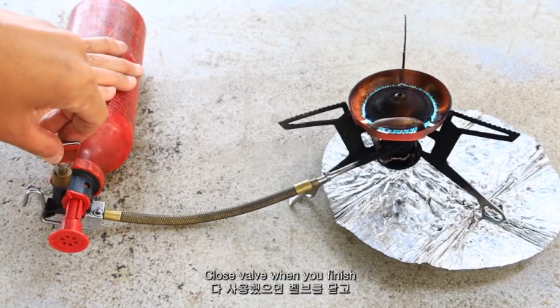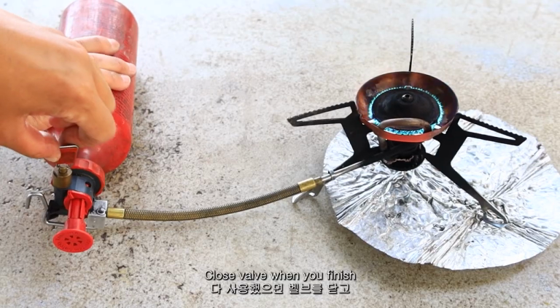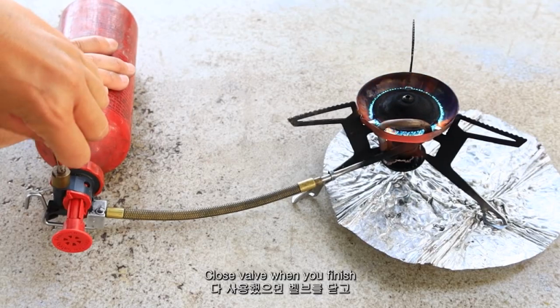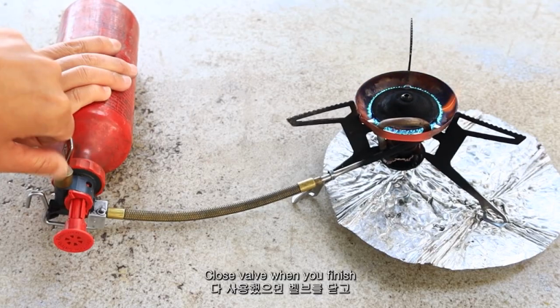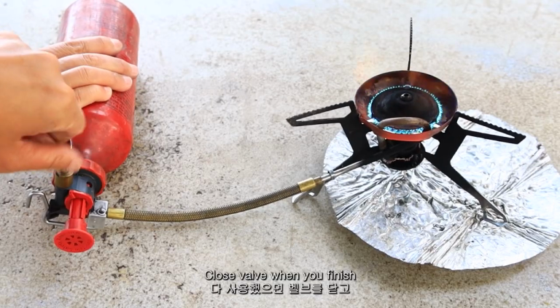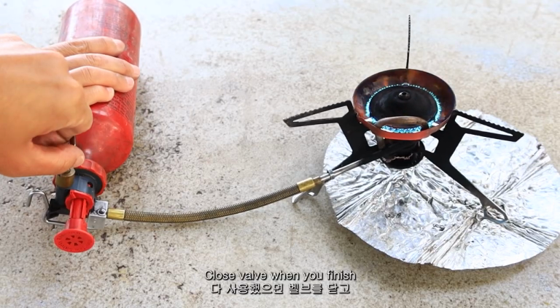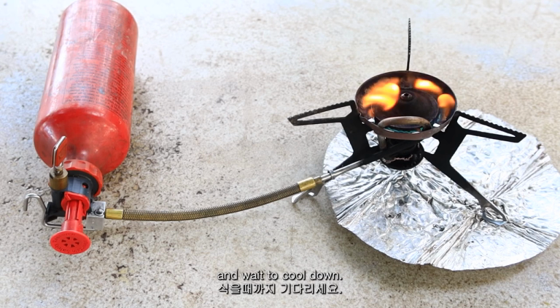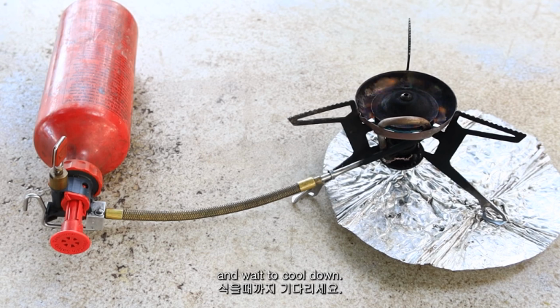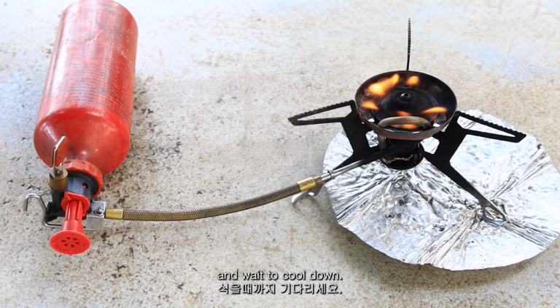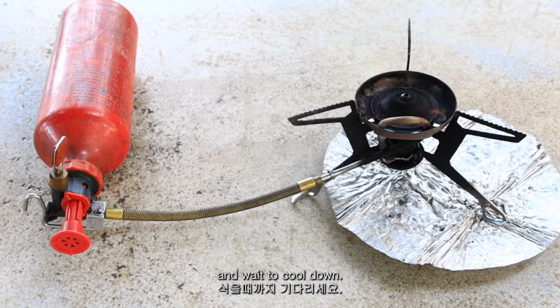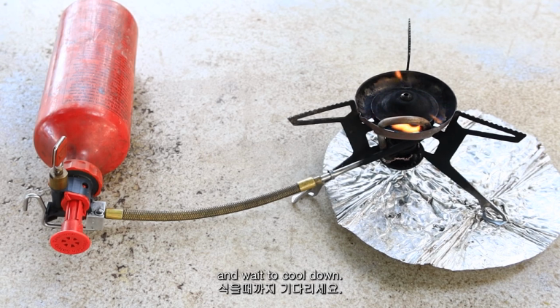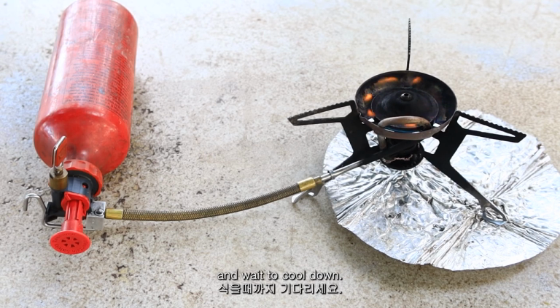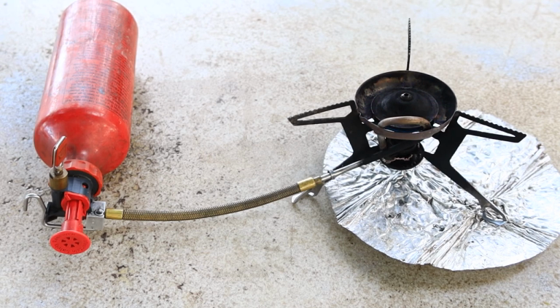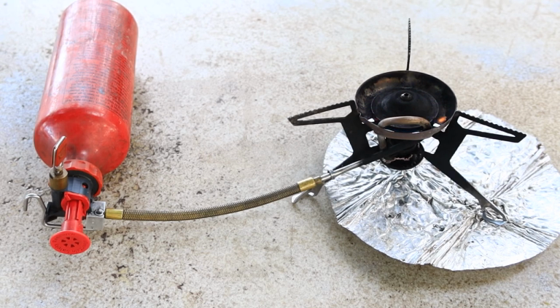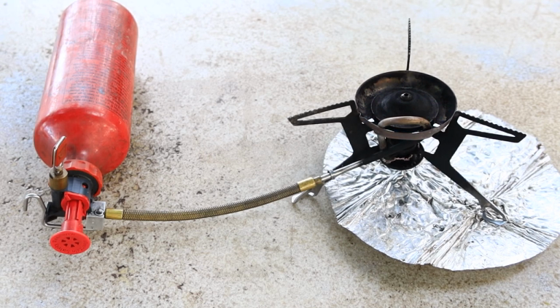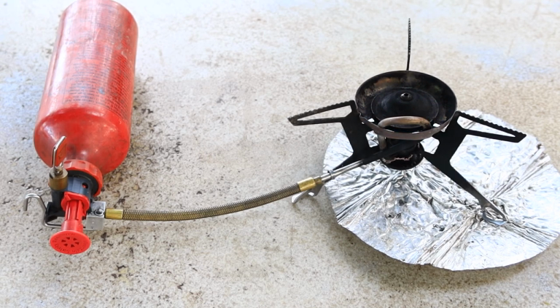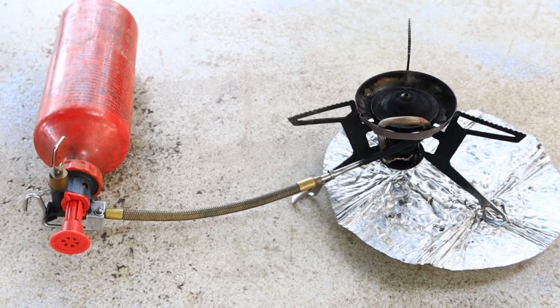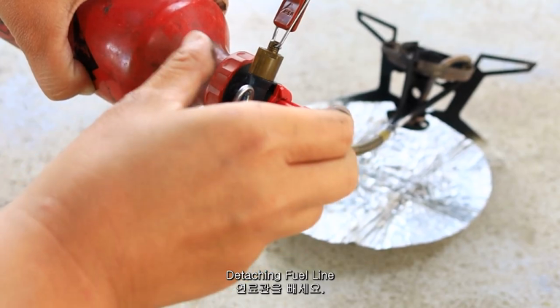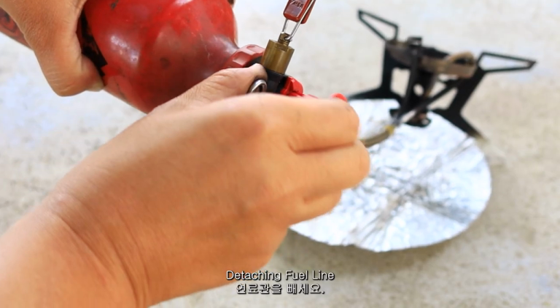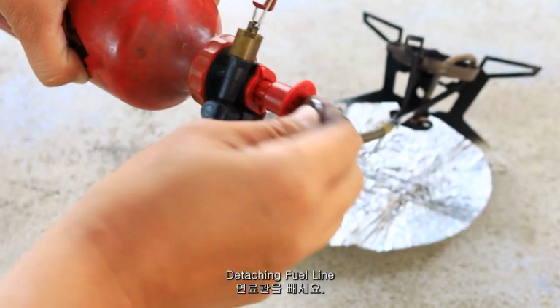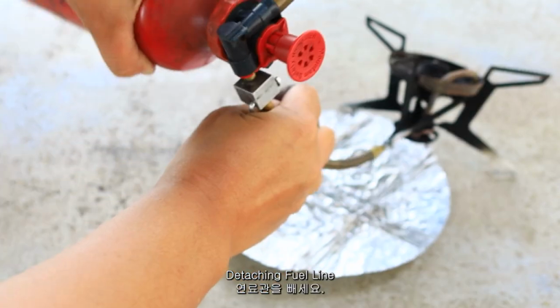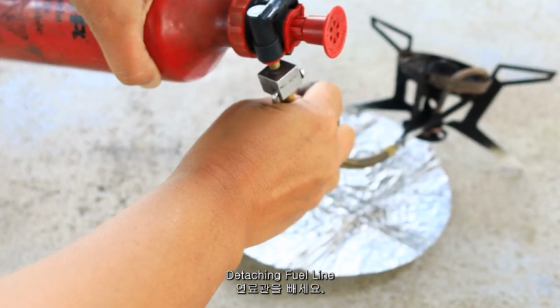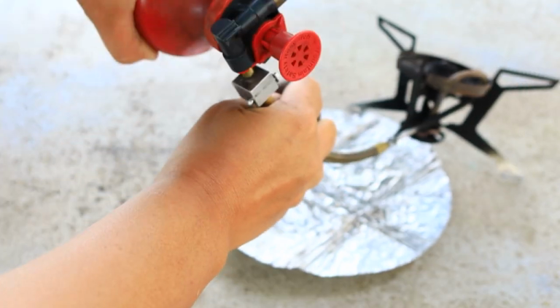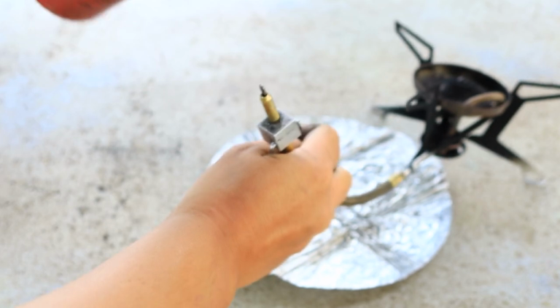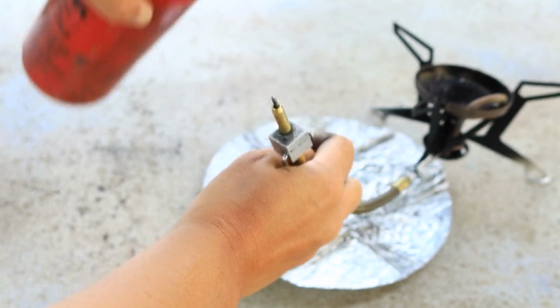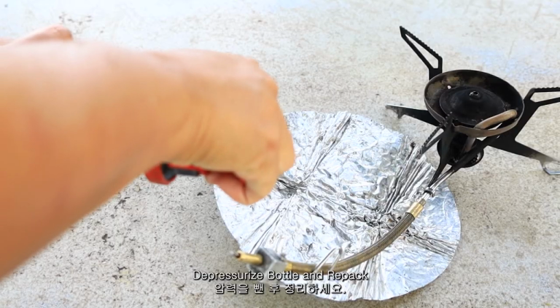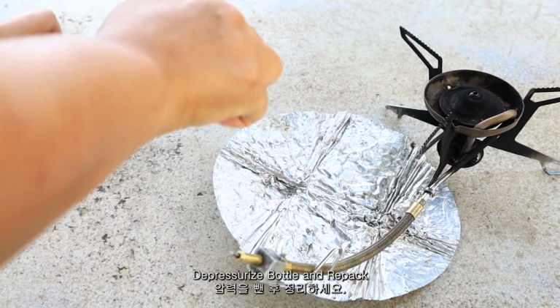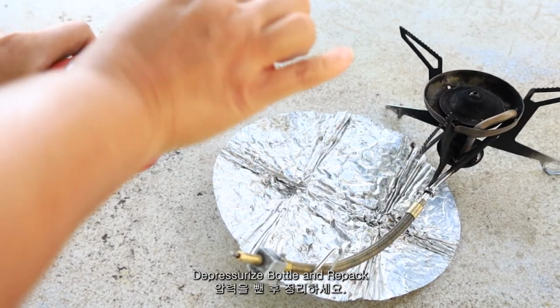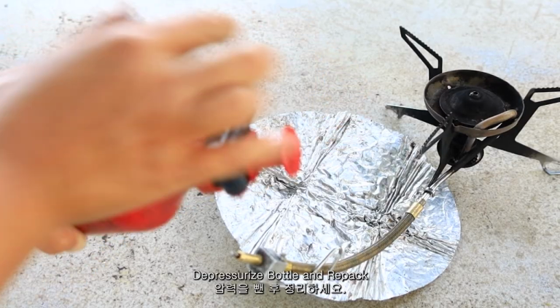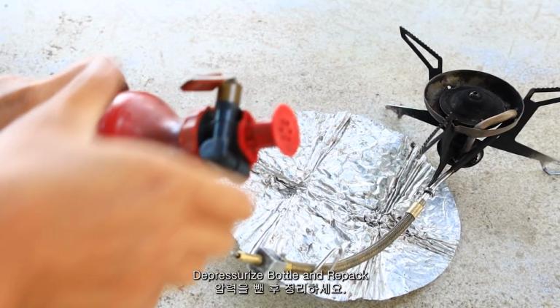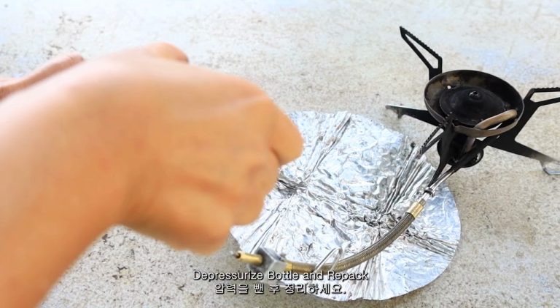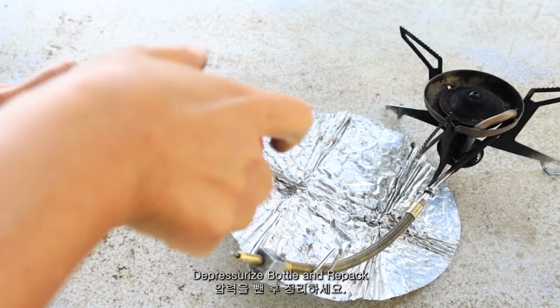Close the valve when you finish and wait for it to cool down. Detach the fuel line, depressurize, and repack.